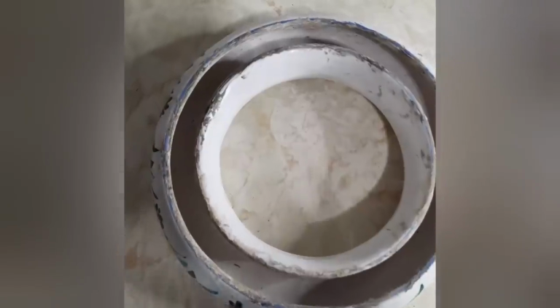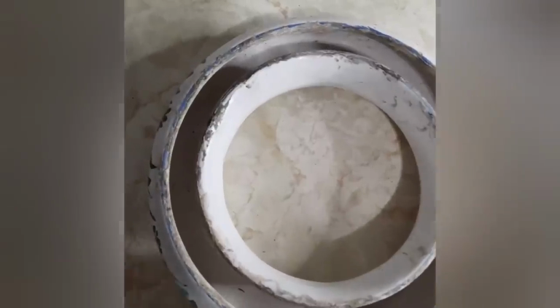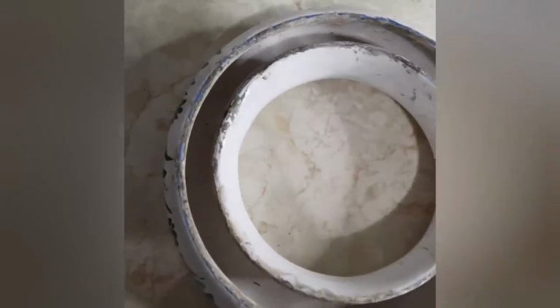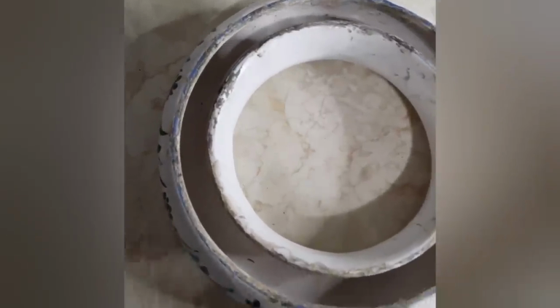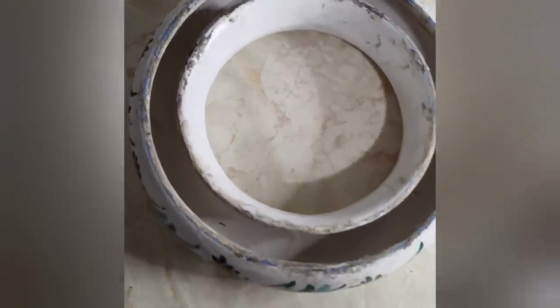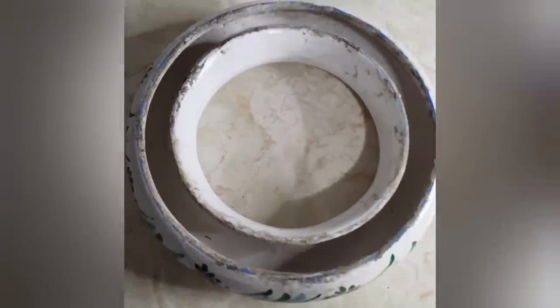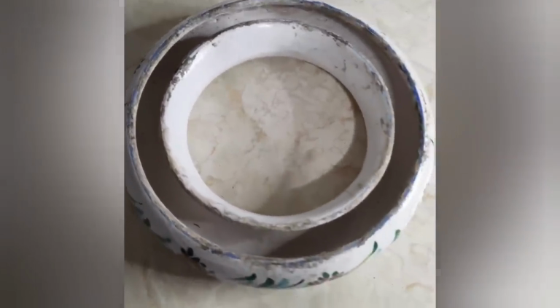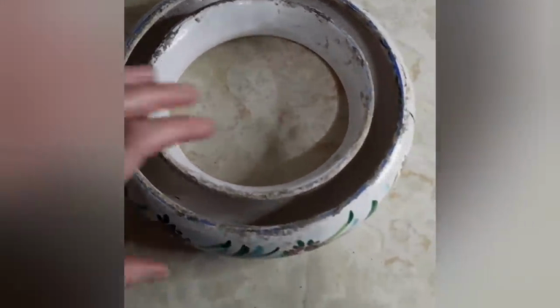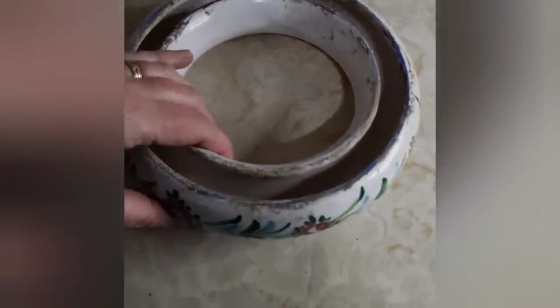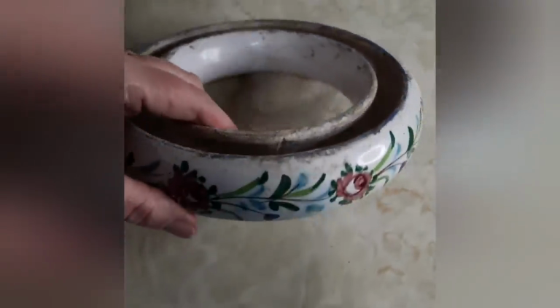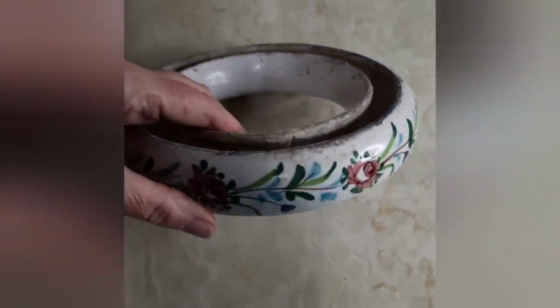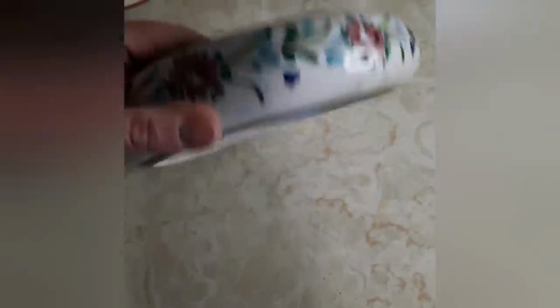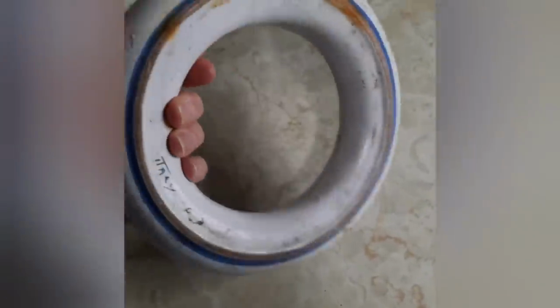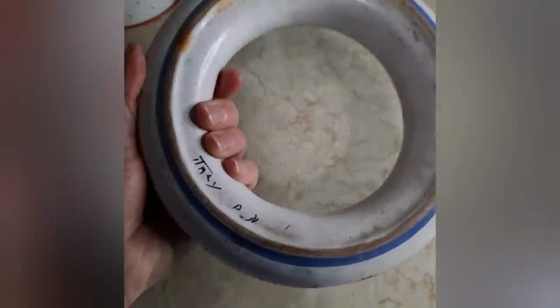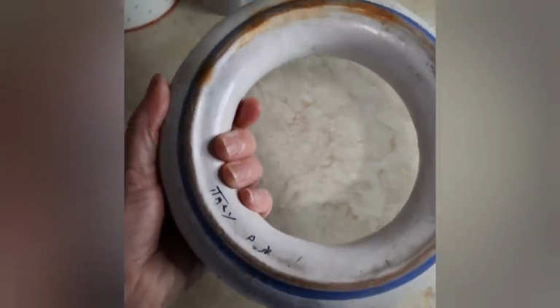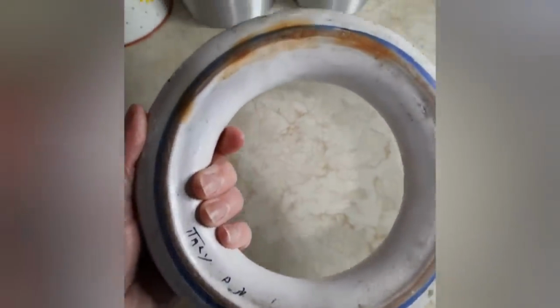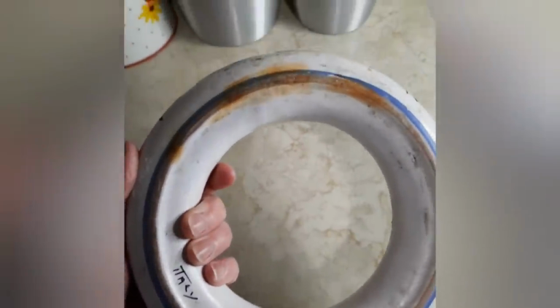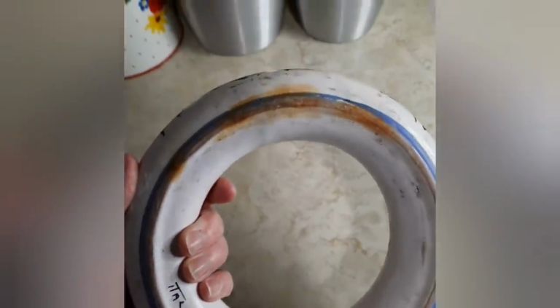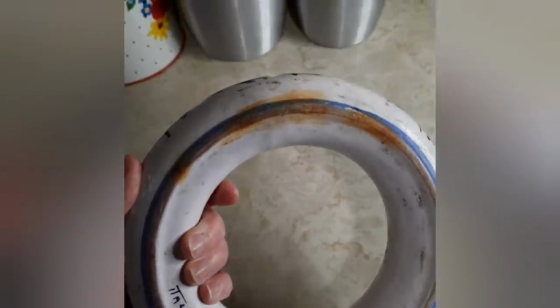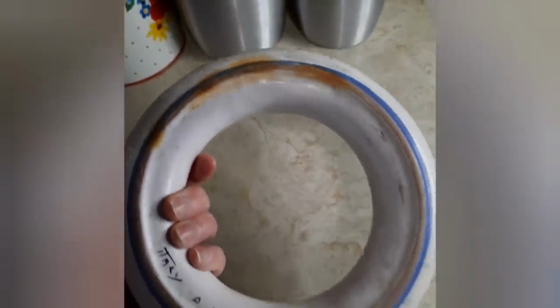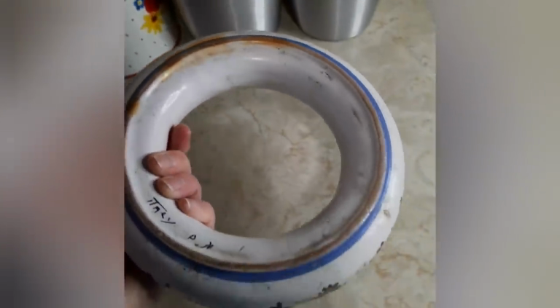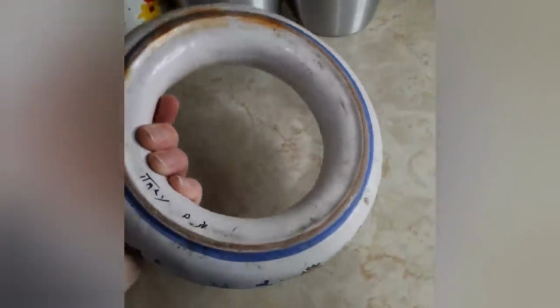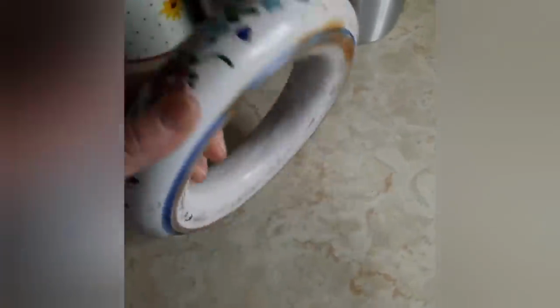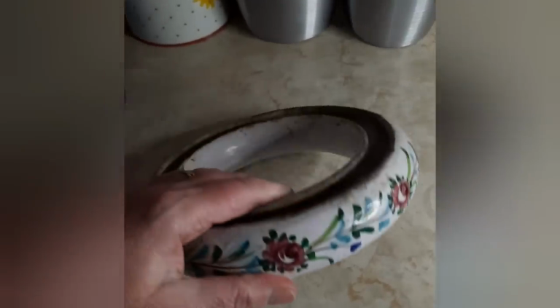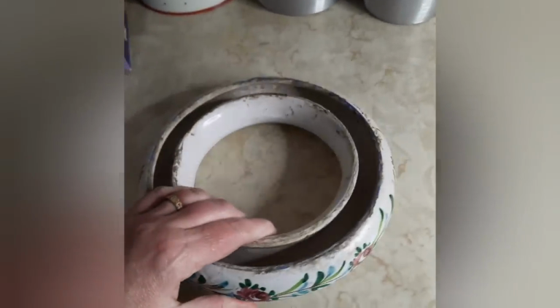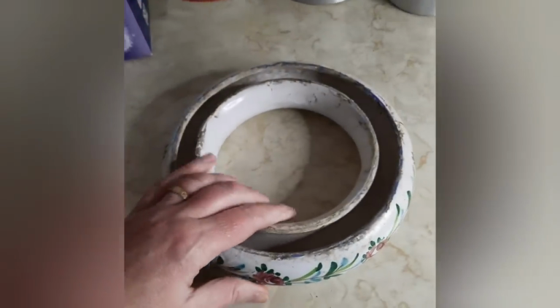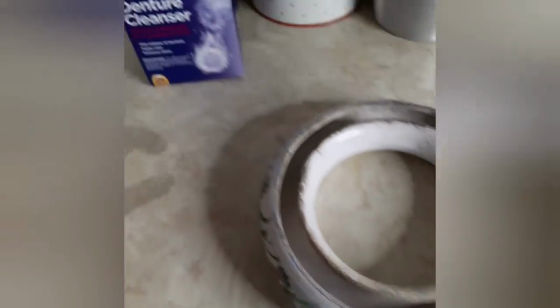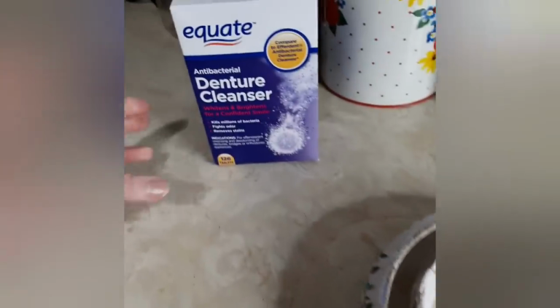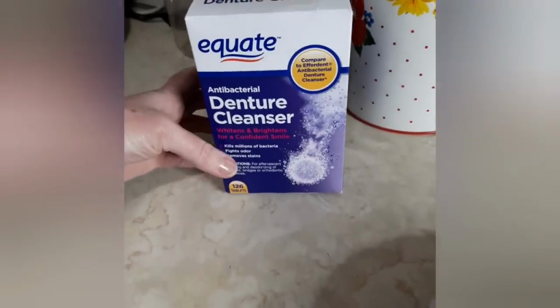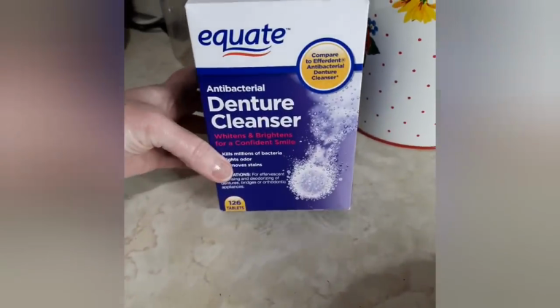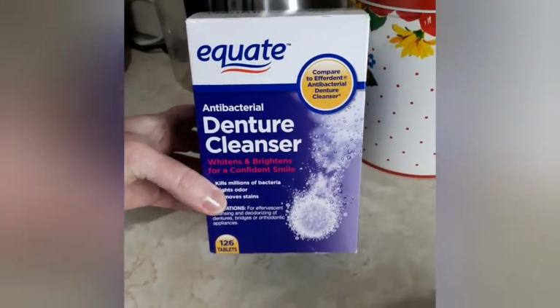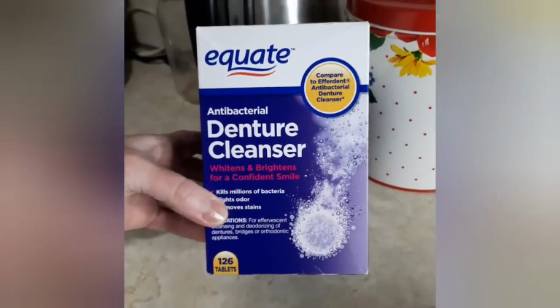This is the posy ring or flower ring that was made in Italy. What you would do is fill up the ring with water and then put tiny little flowers all around it. So let's clean this up and see how great it's going to look.